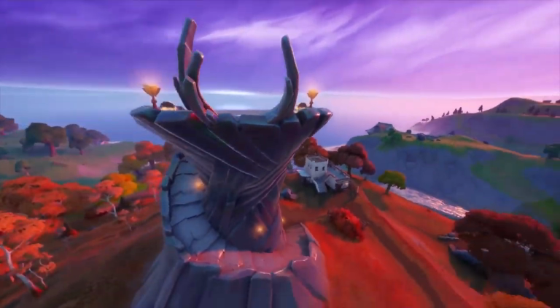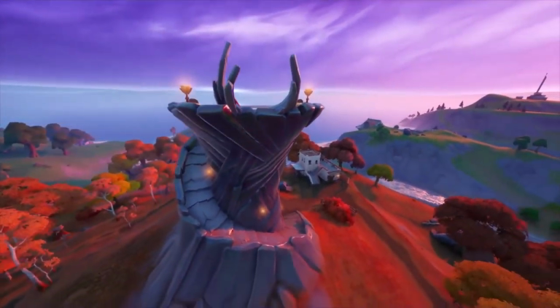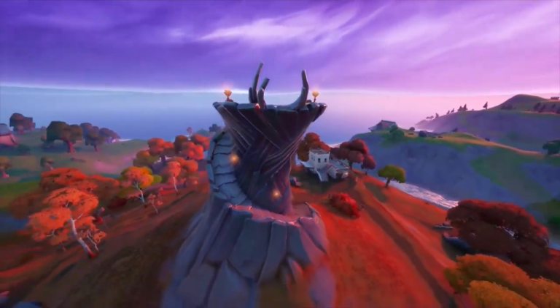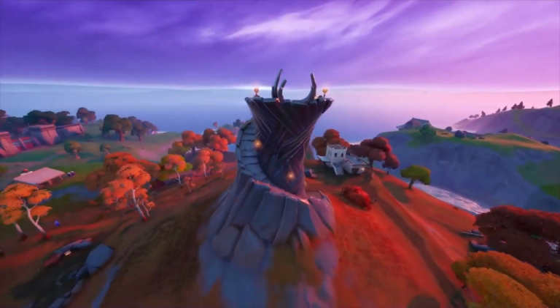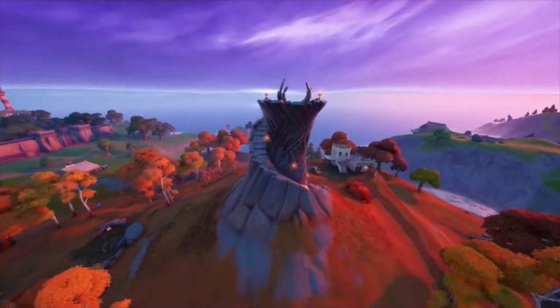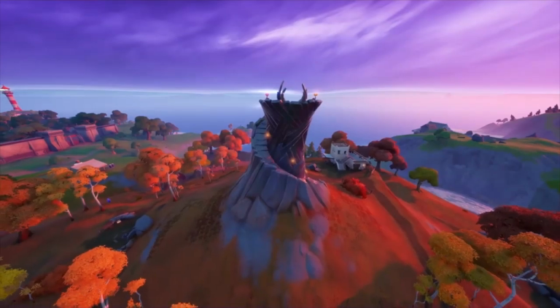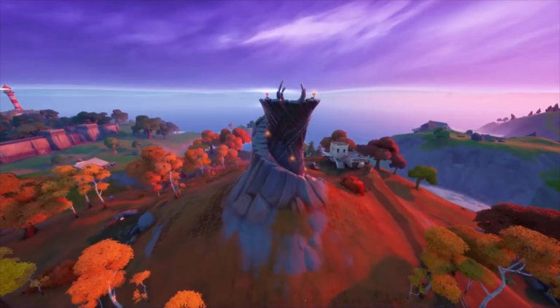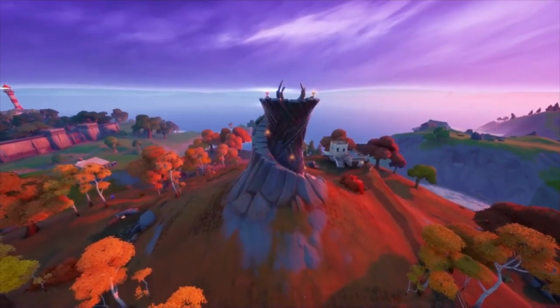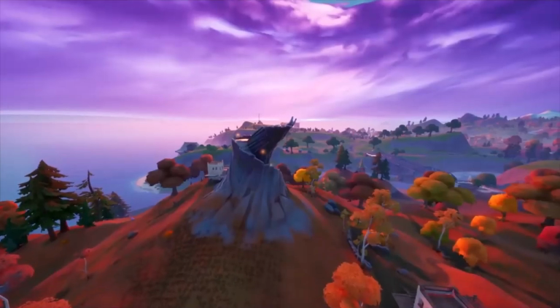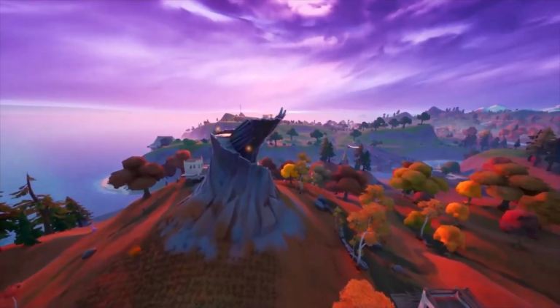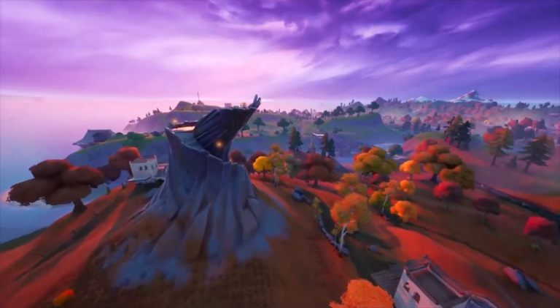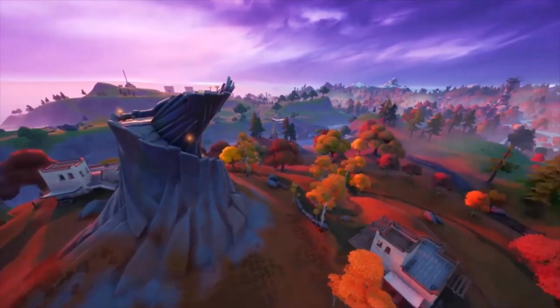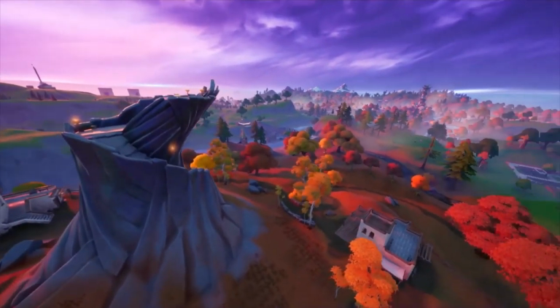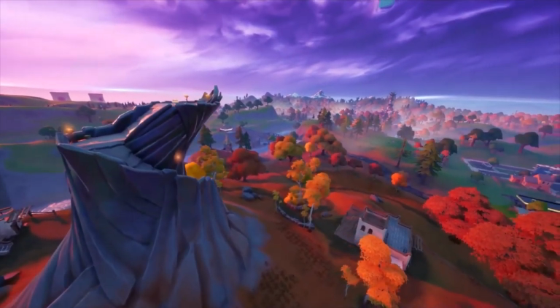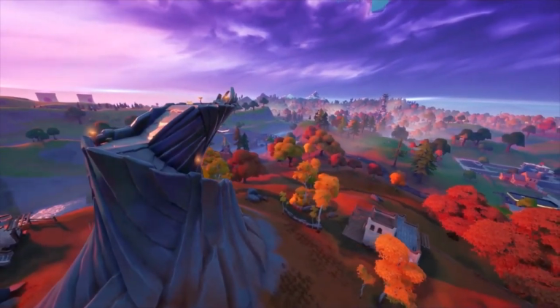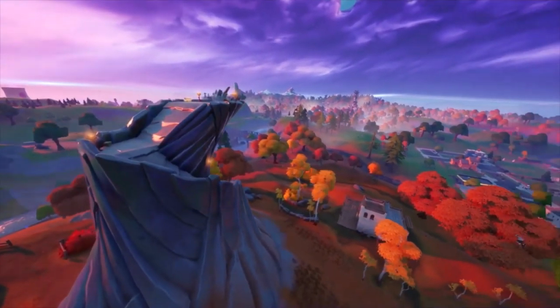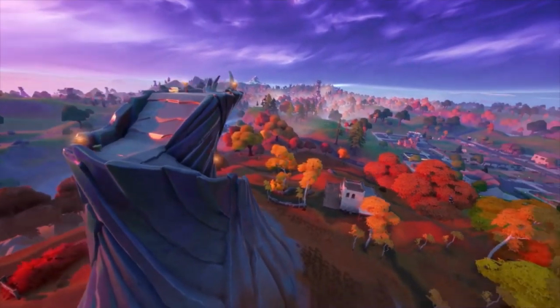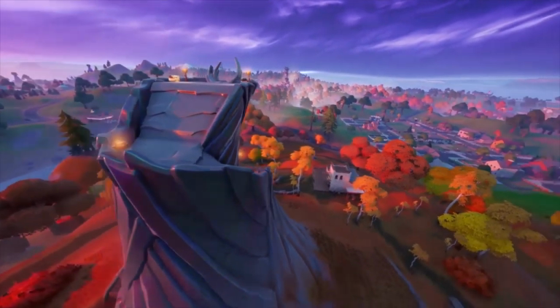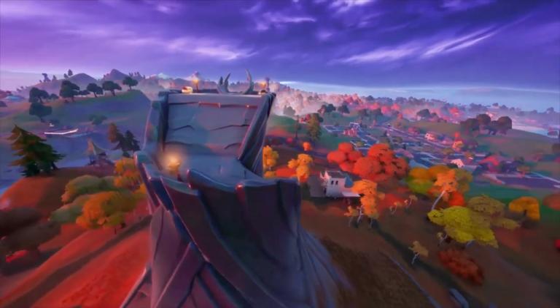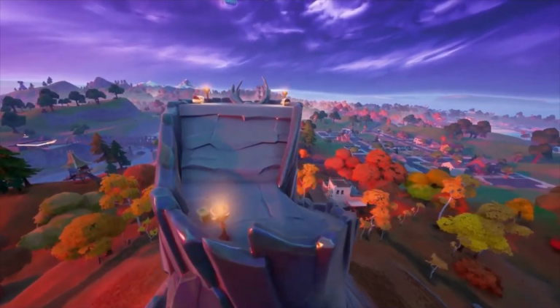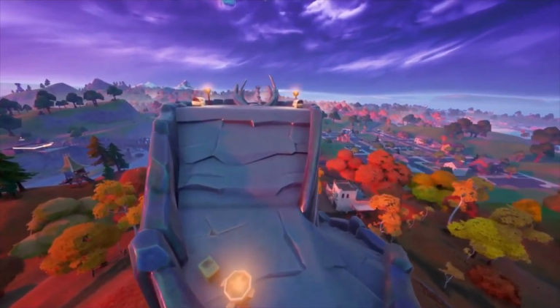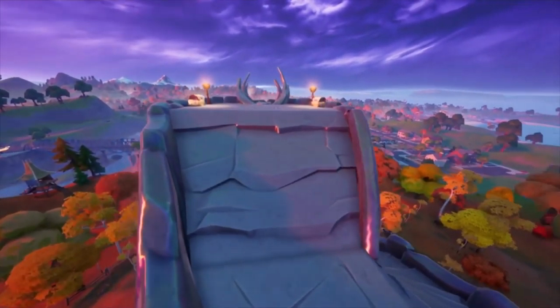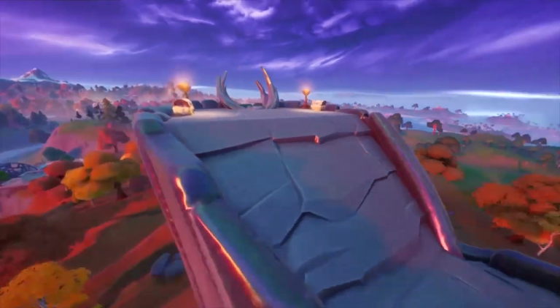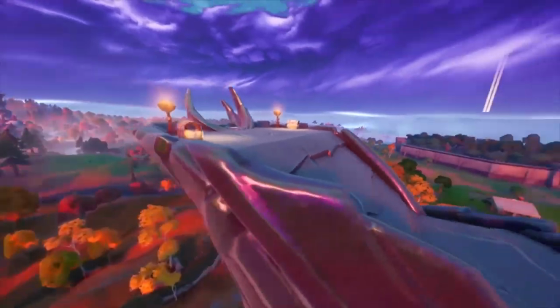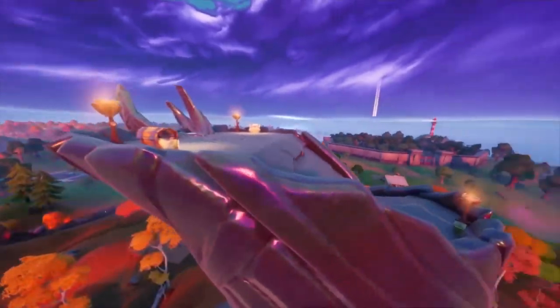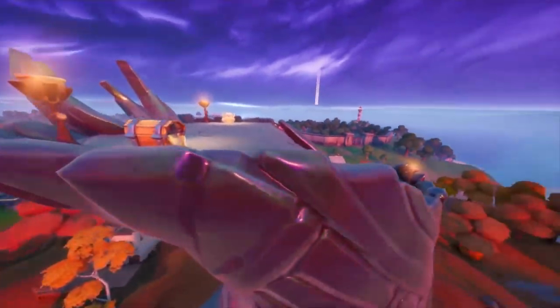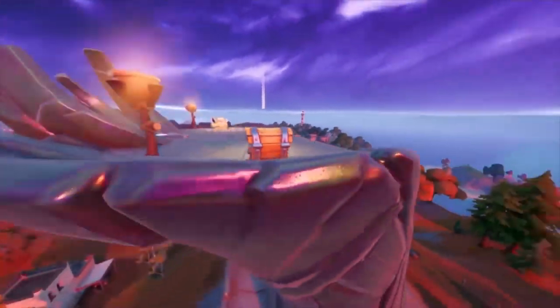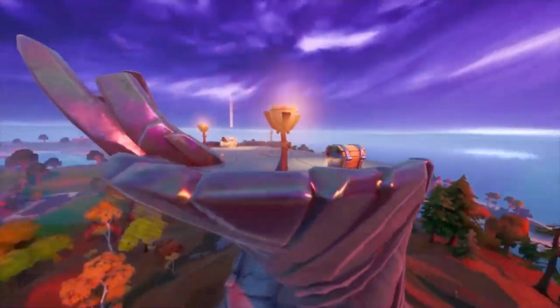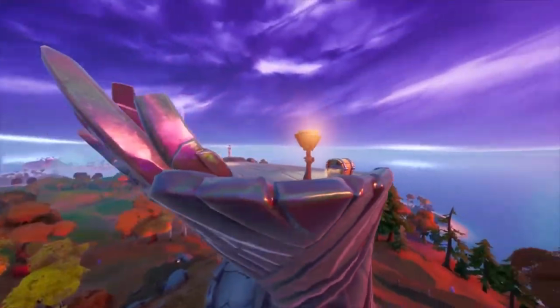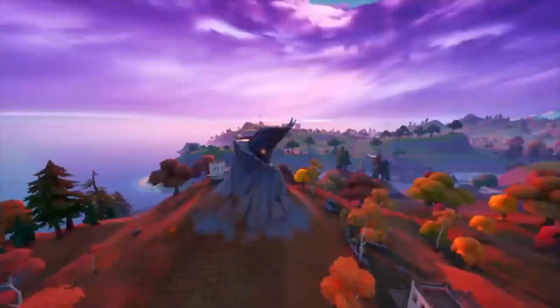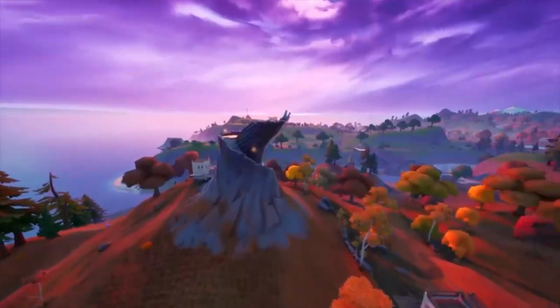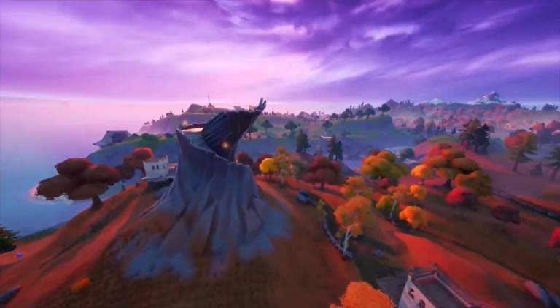These tower structures appear near Weeping Woods, the corner of Pleasant Park, and a lot of other places around the map. Actually, if you go to the top of one, you can bounce off it like a bouncer.